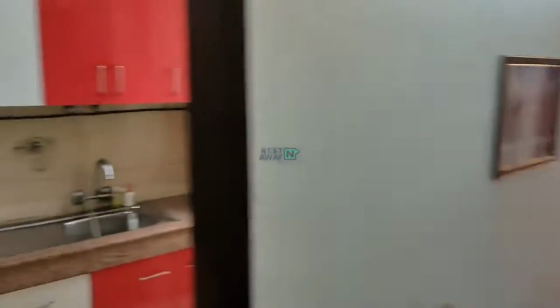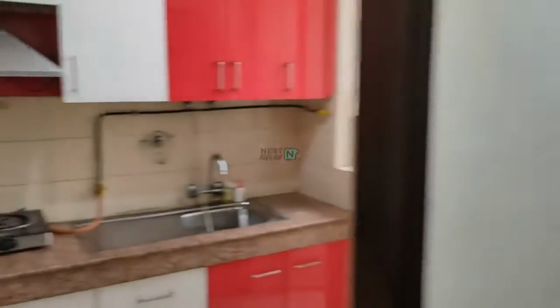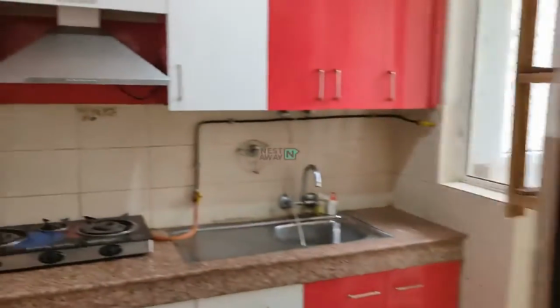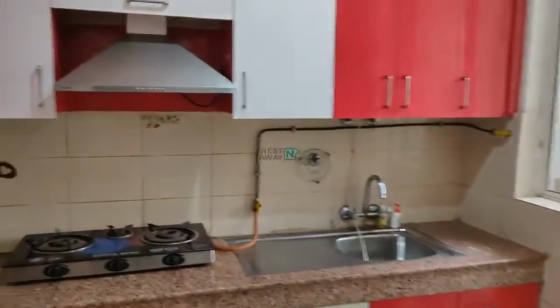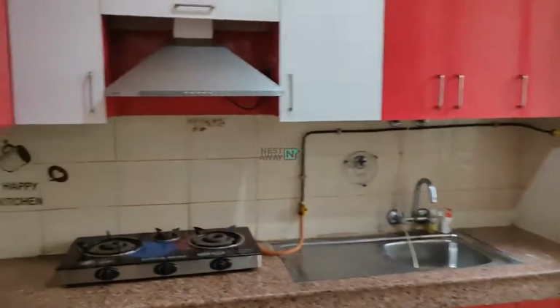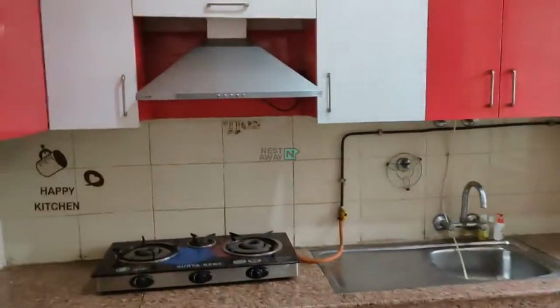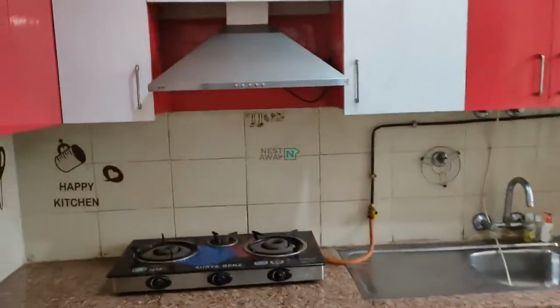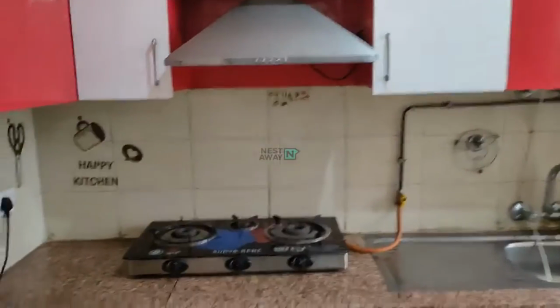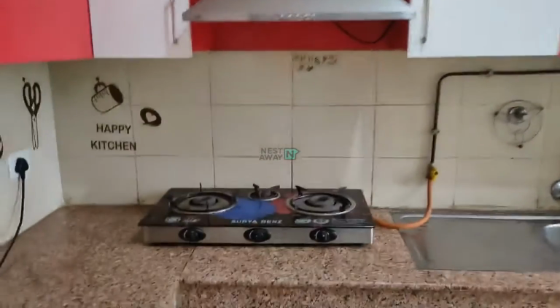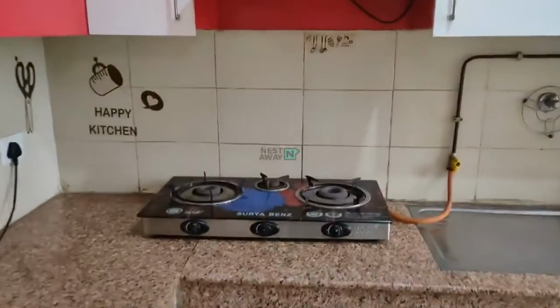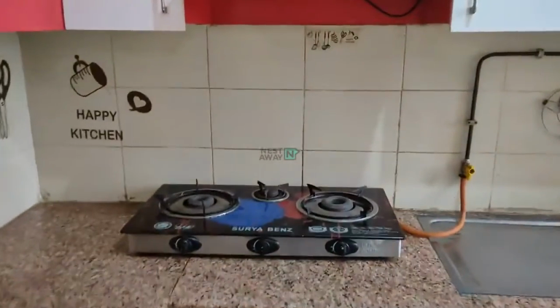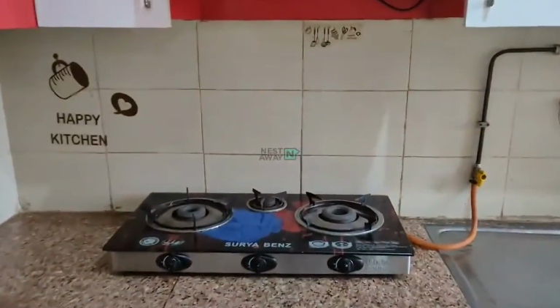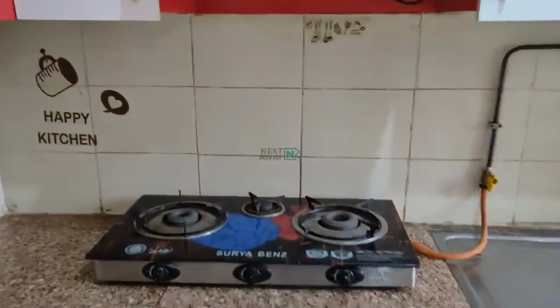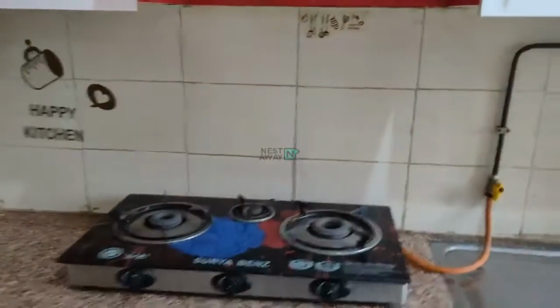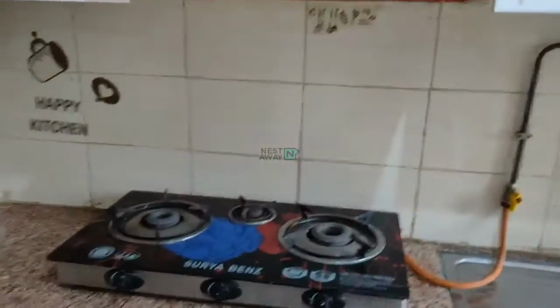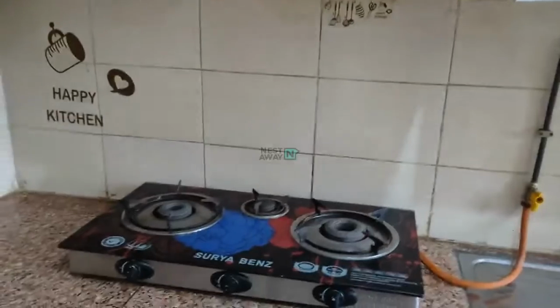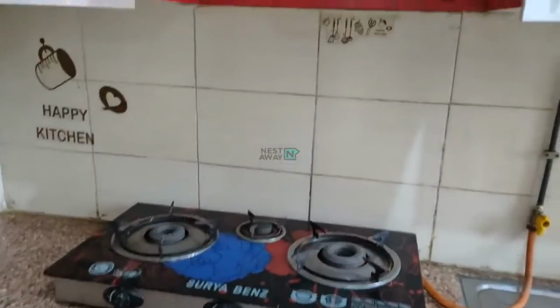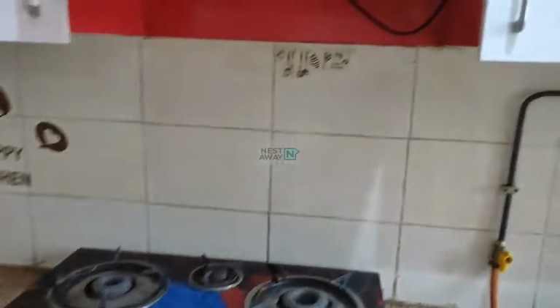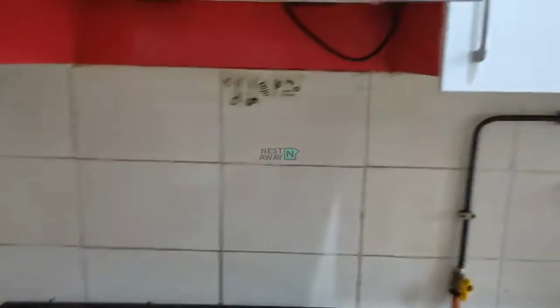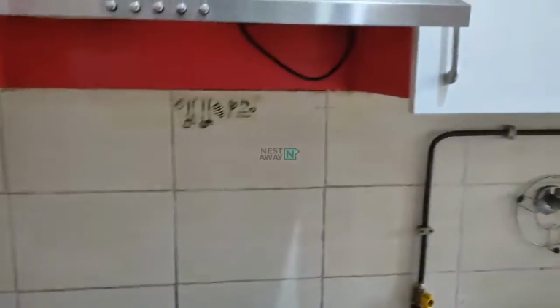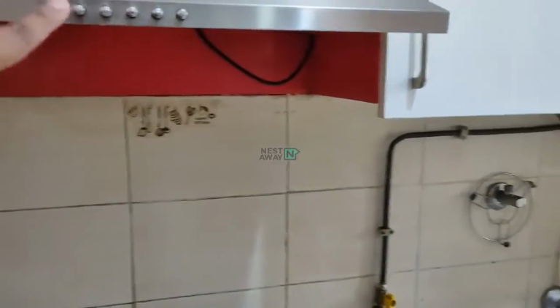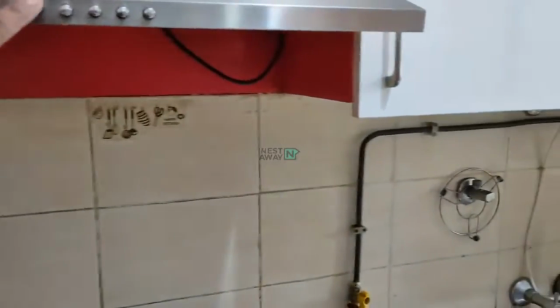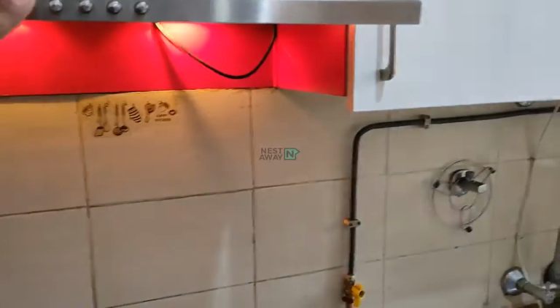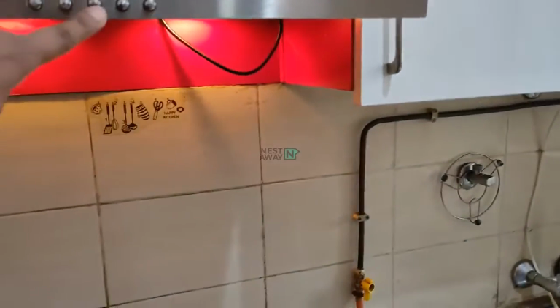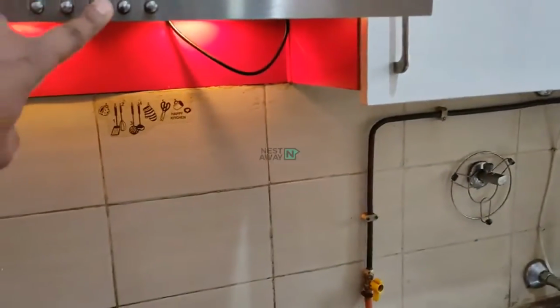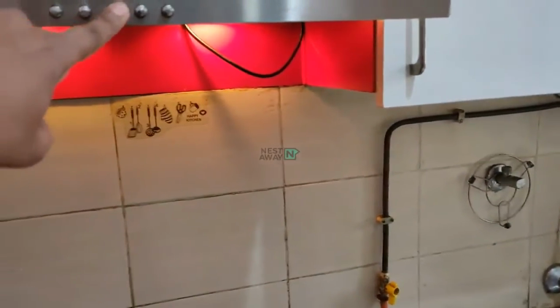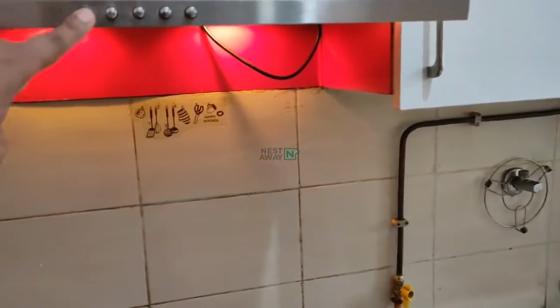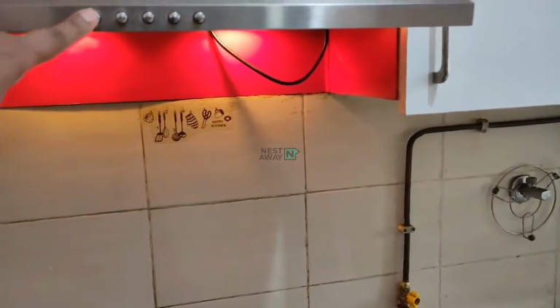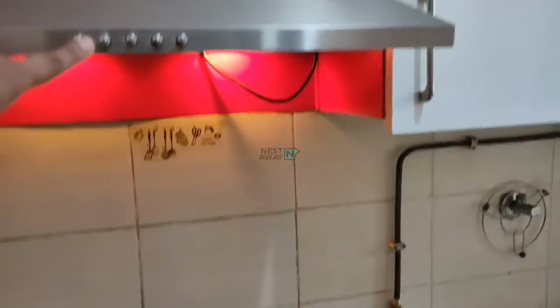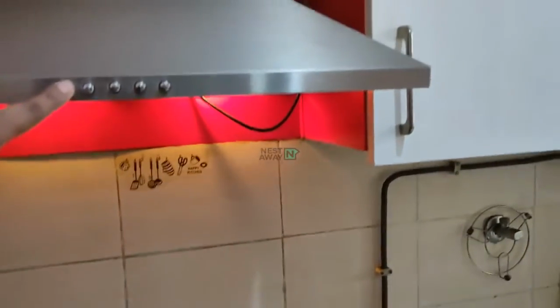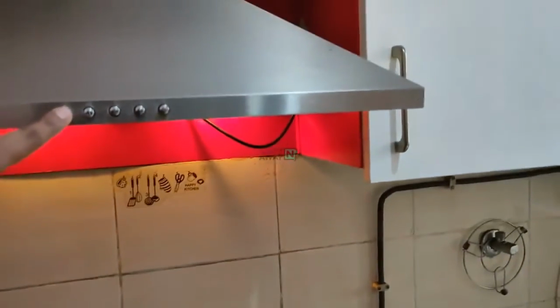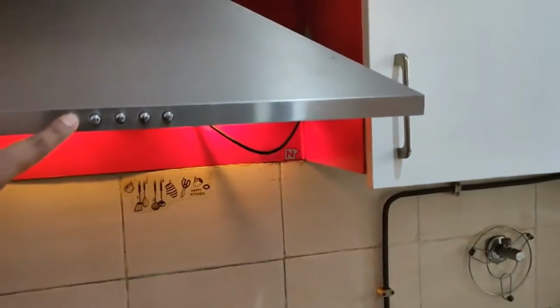Moving towards the kitchen. This is a 3 burner gas stove. Working chimney.